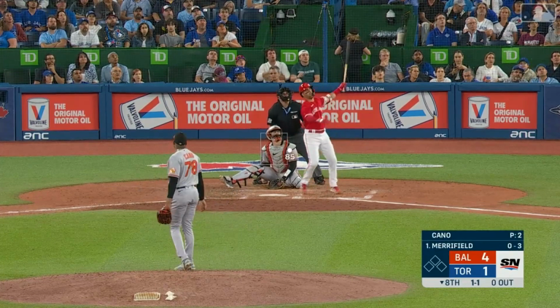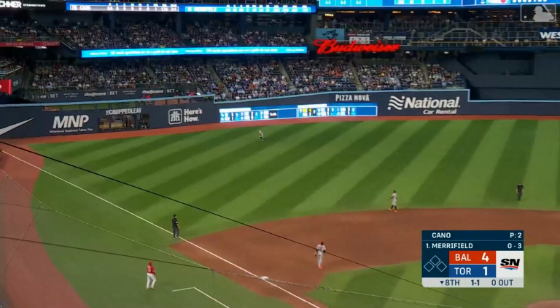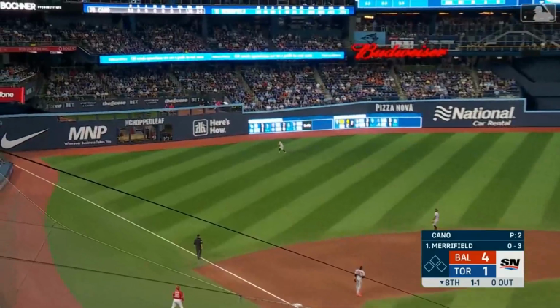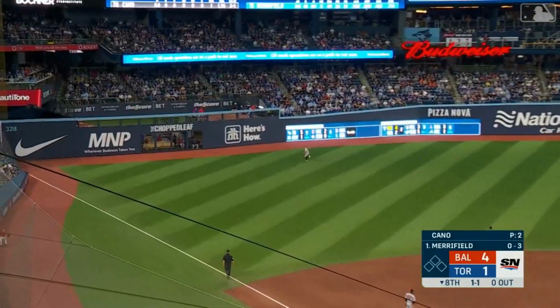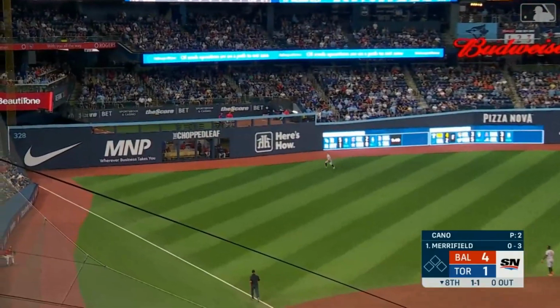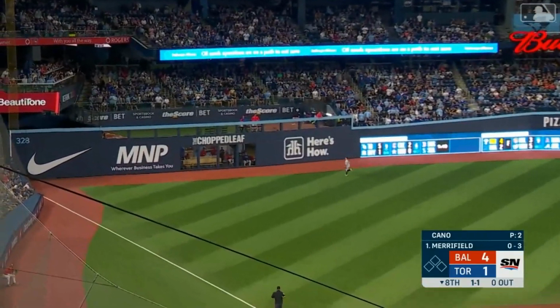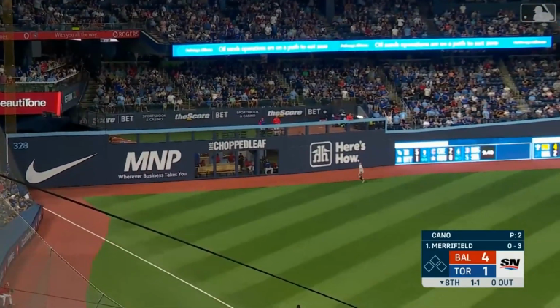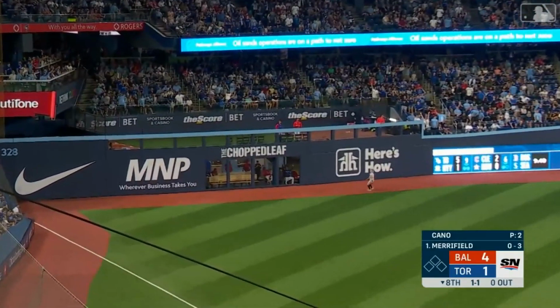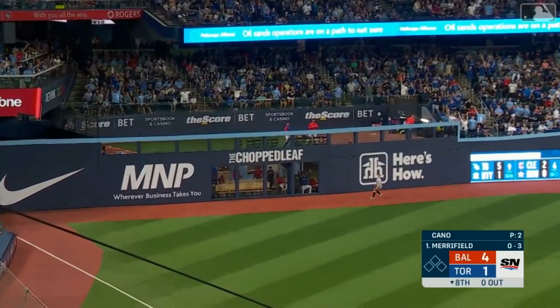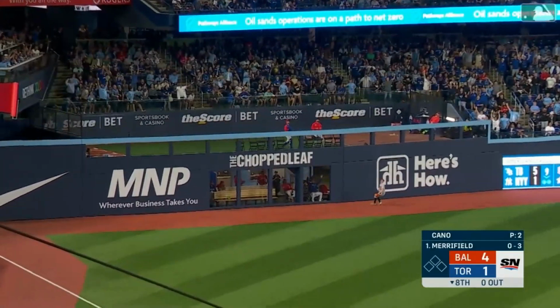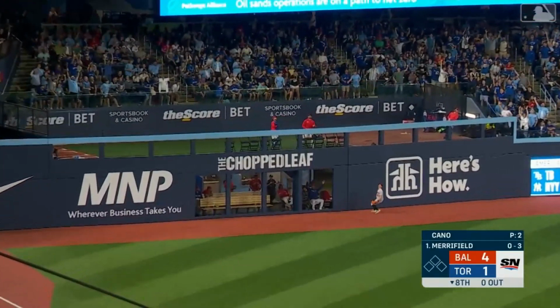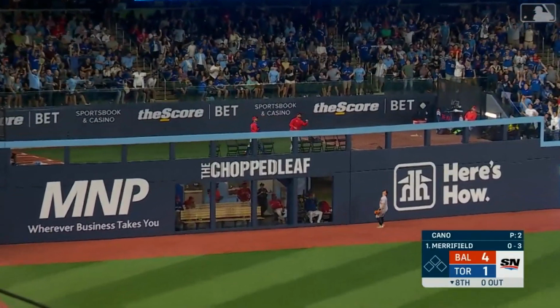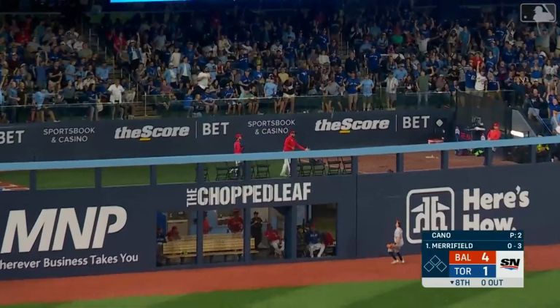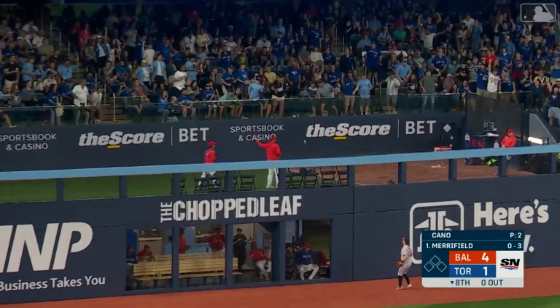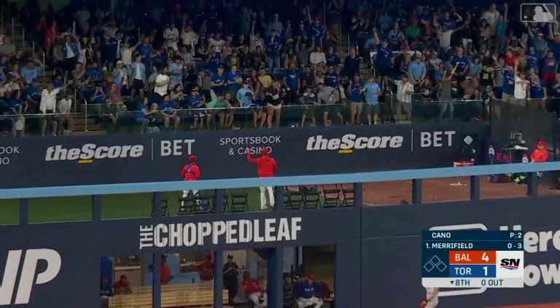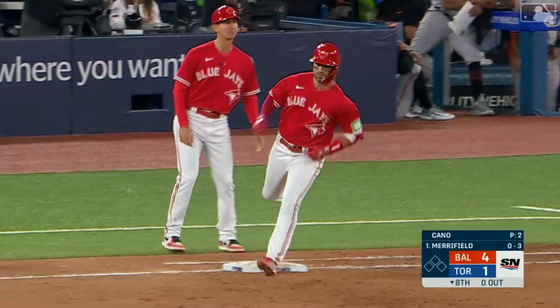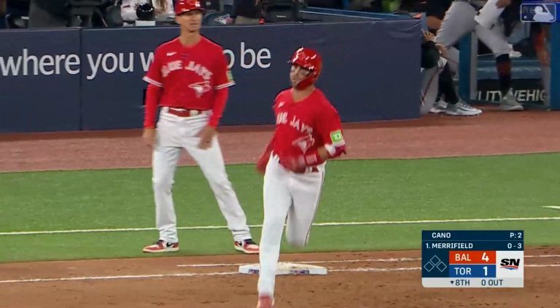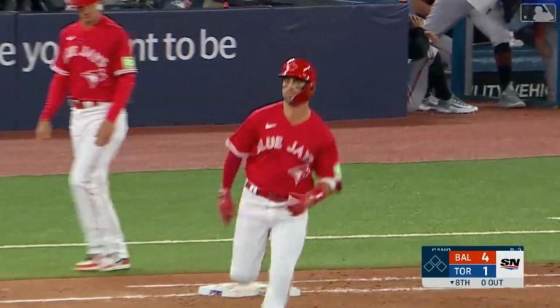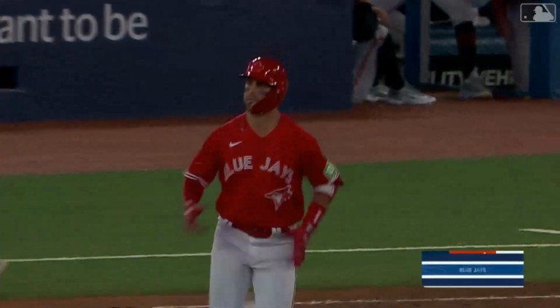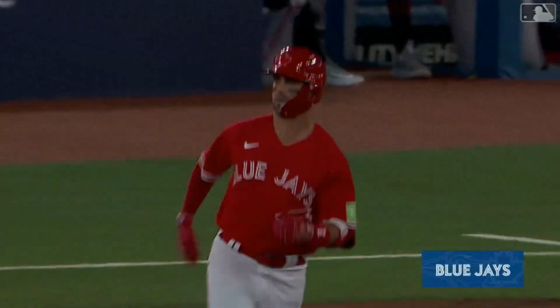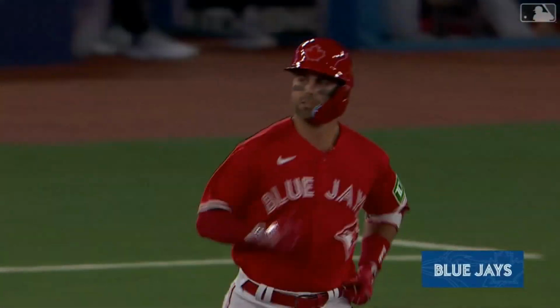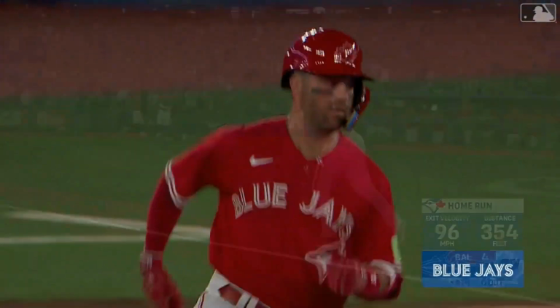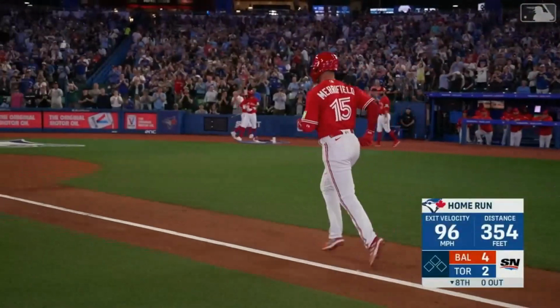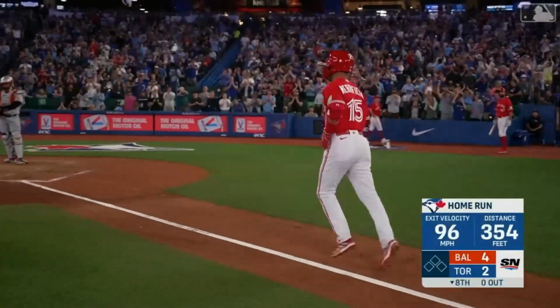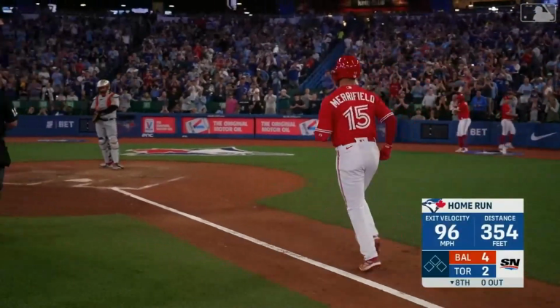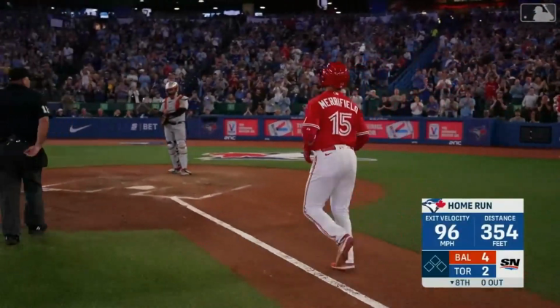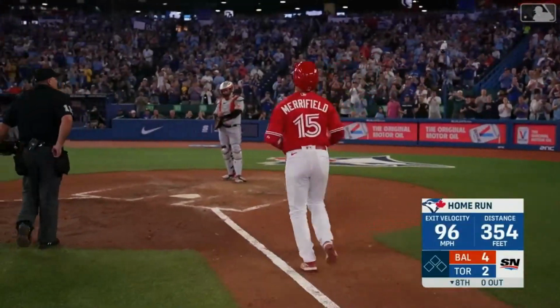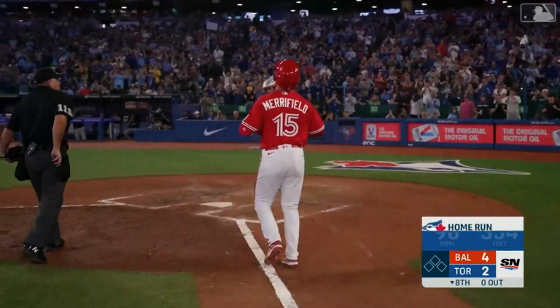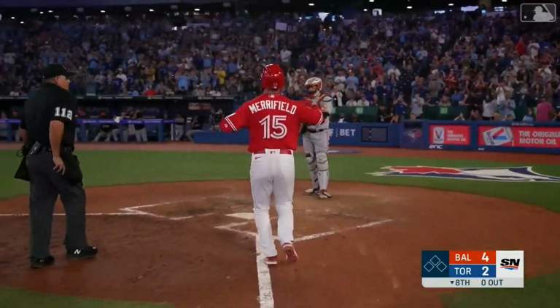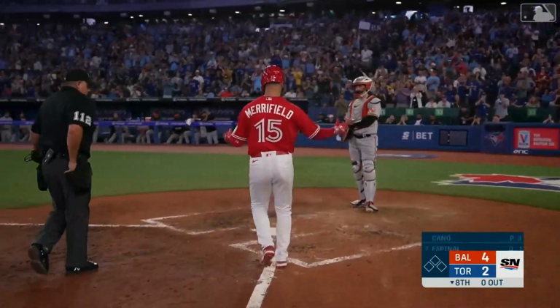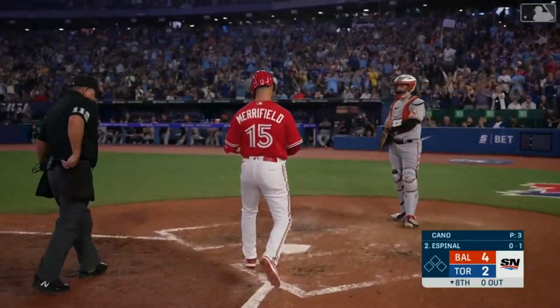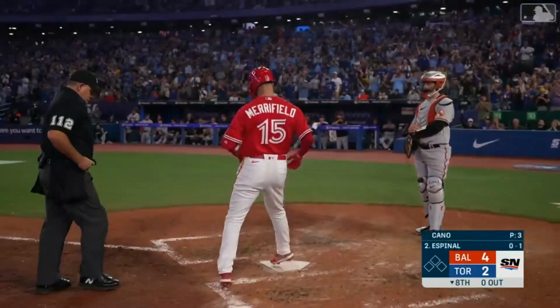That's a breaking ball right there that Merrifield gets a hold of and he has hit it out. Merrifield continues to flex his muscles as he hits another home run.